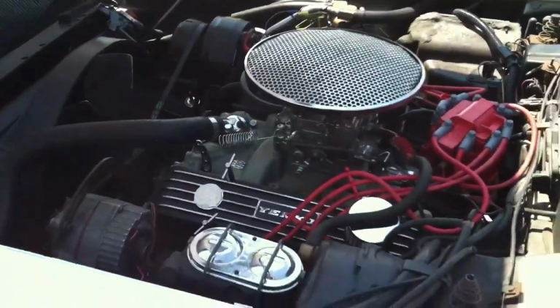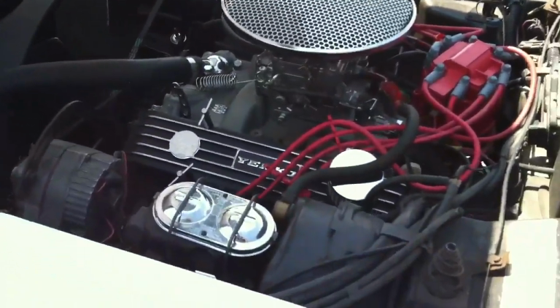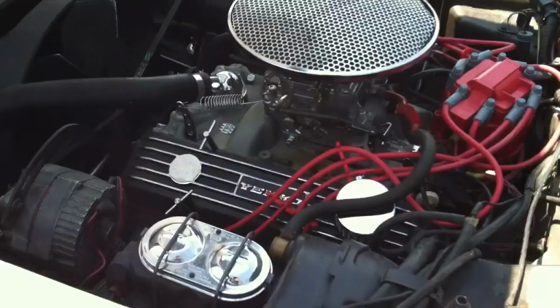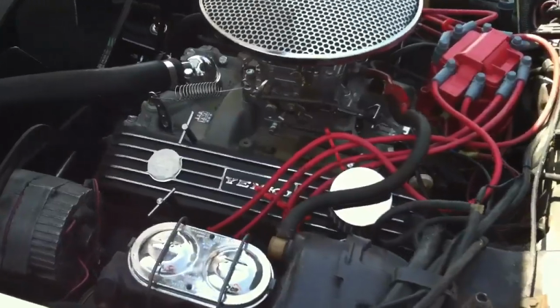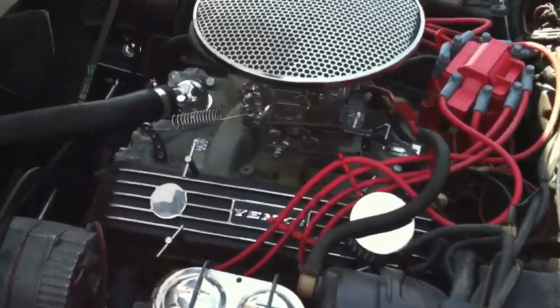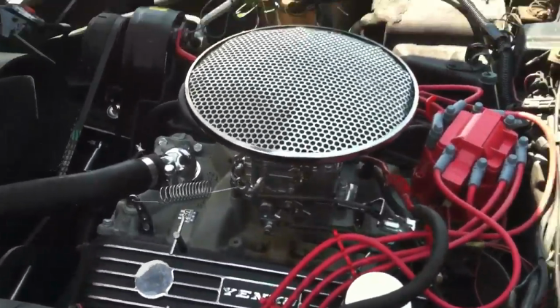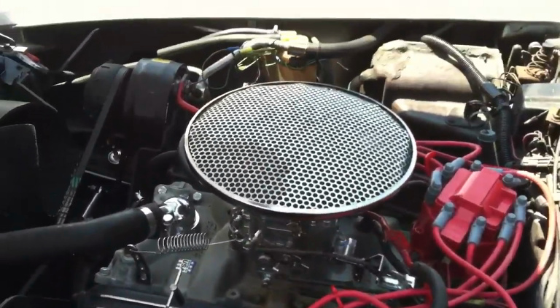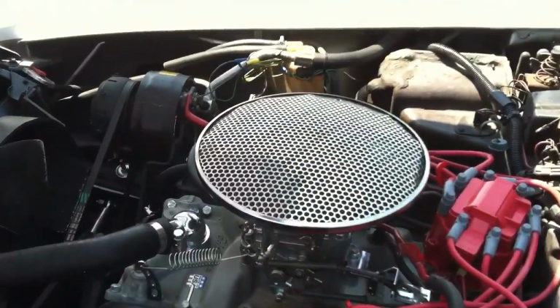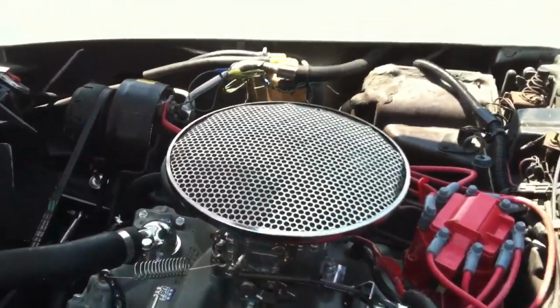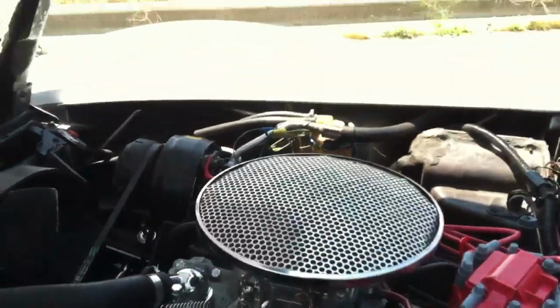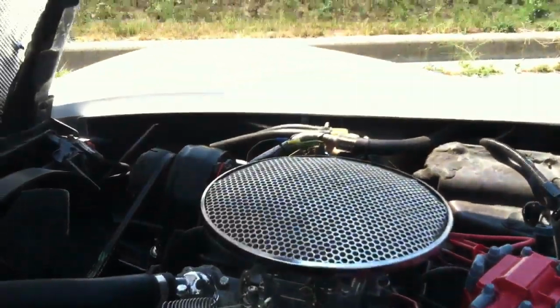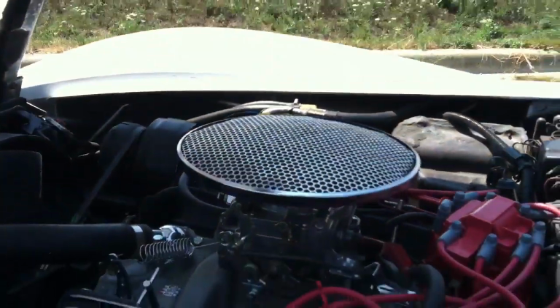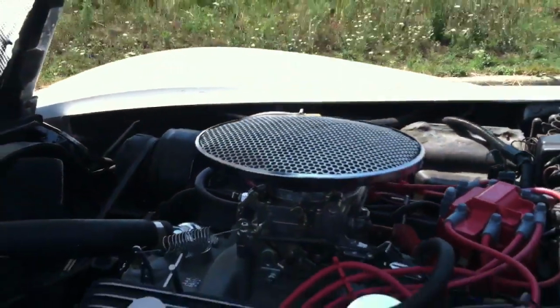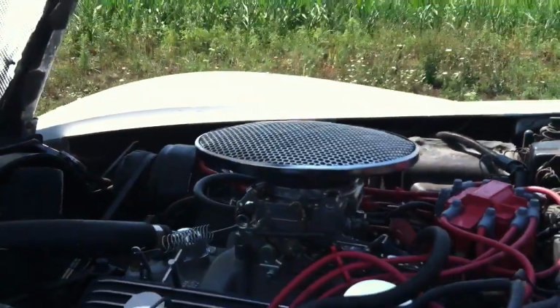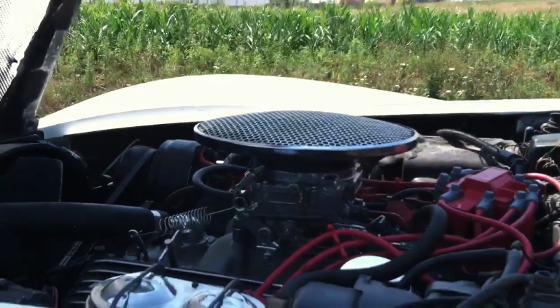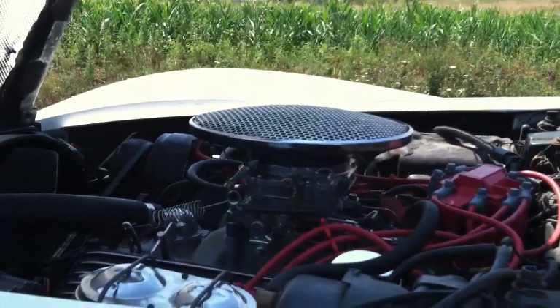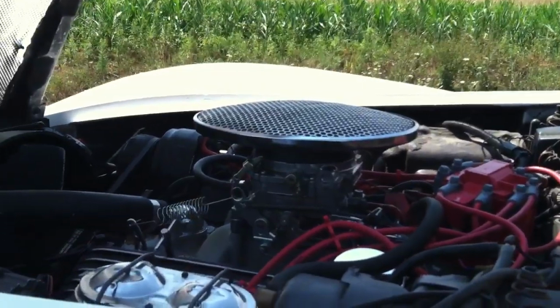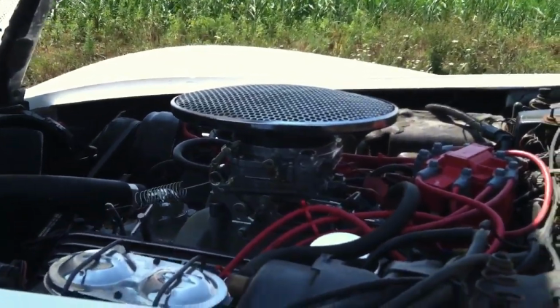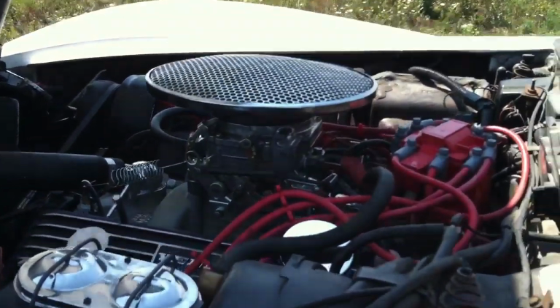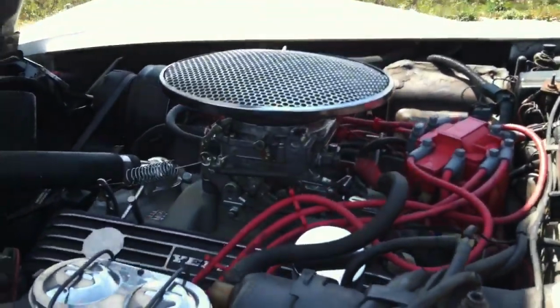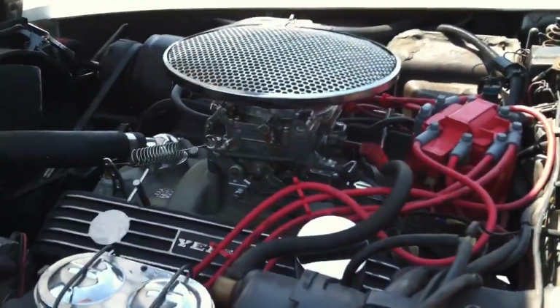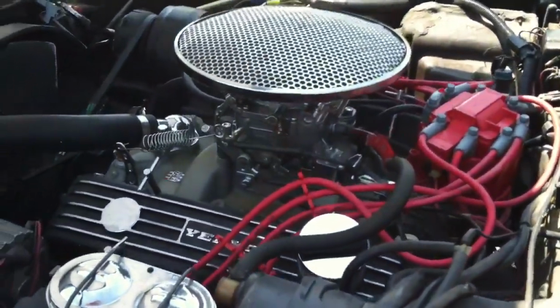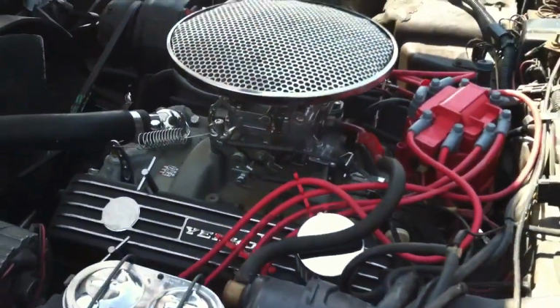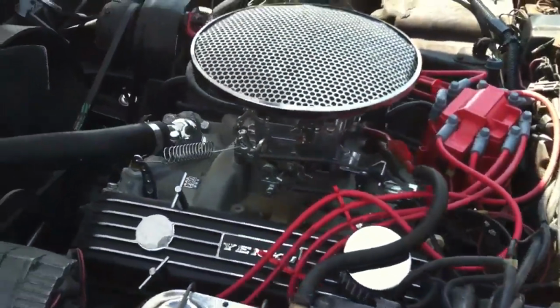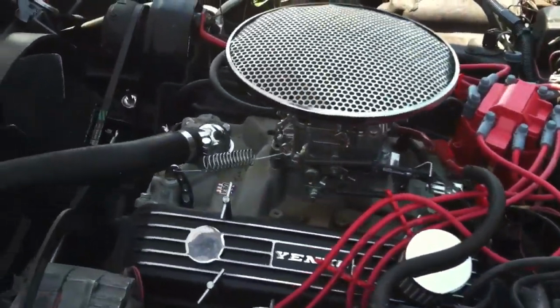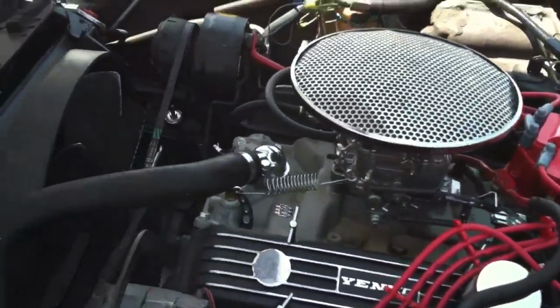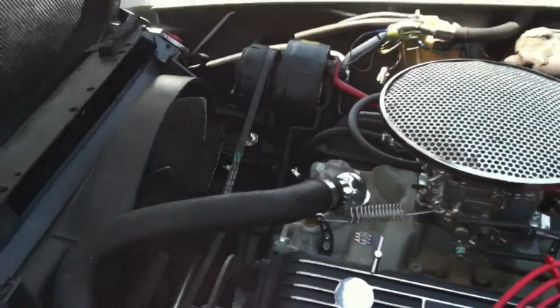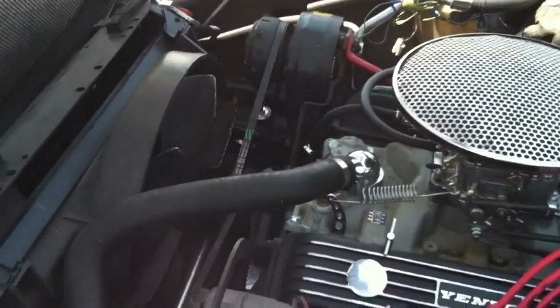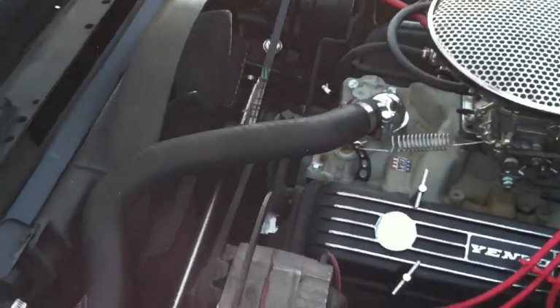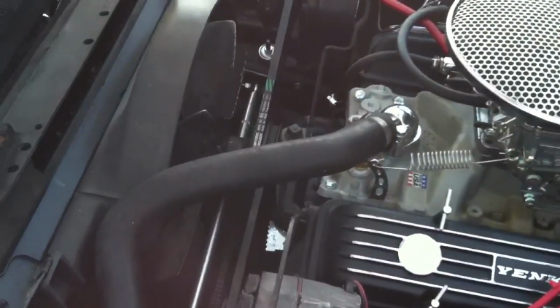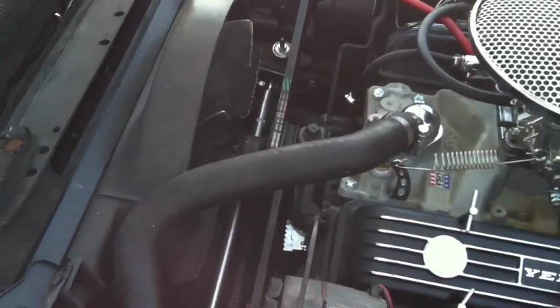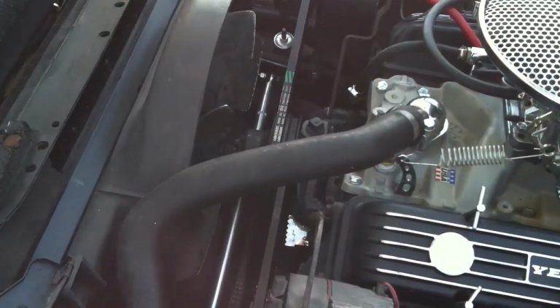The Vienko valve covers, Baldwin Motion air cleaner from the late '60s, Edelbrock top end, and a spreader bar for the suspension.